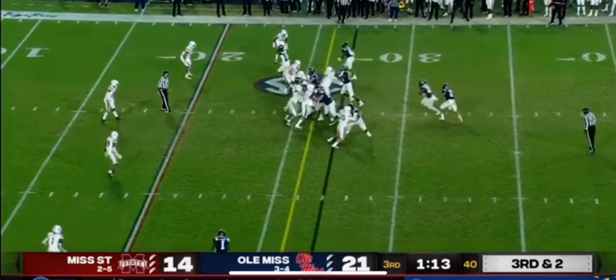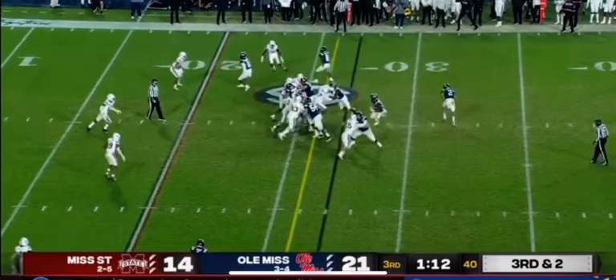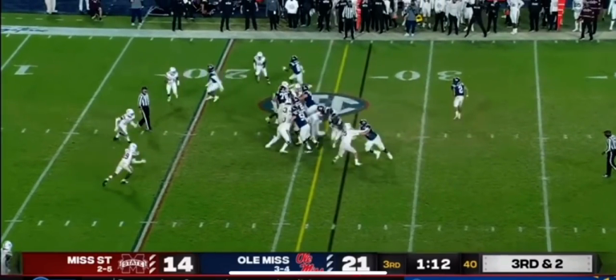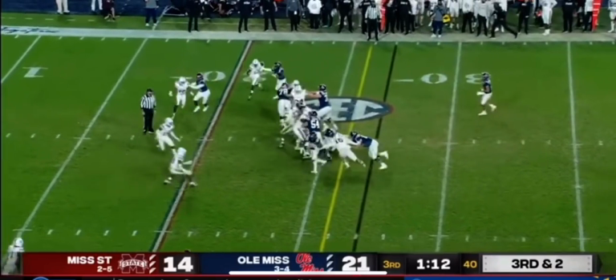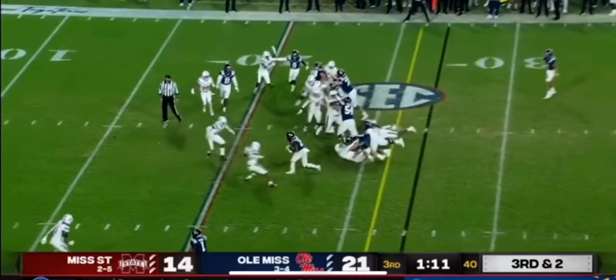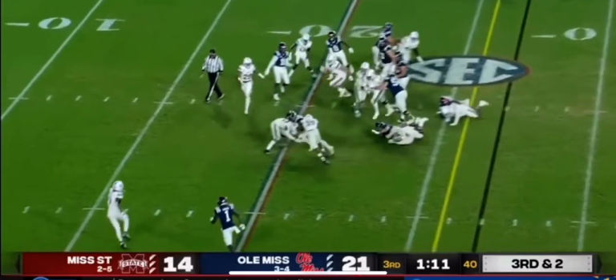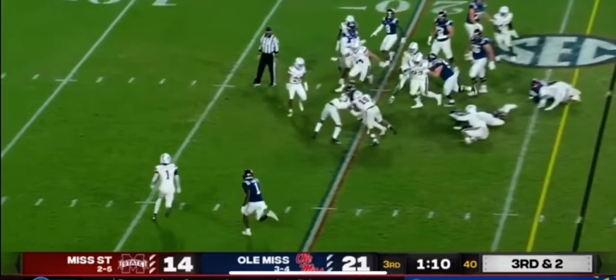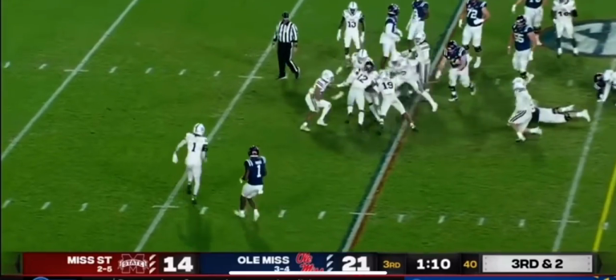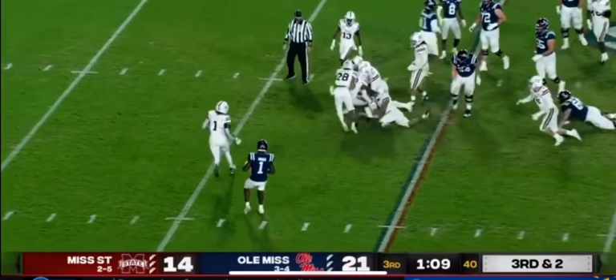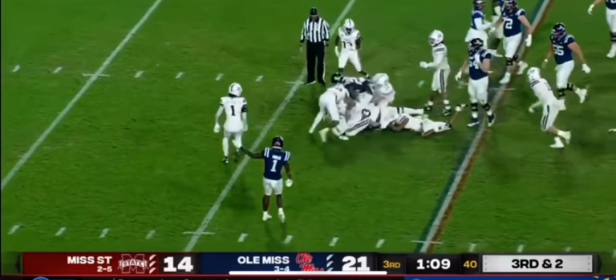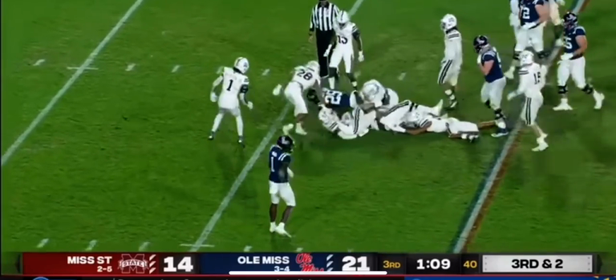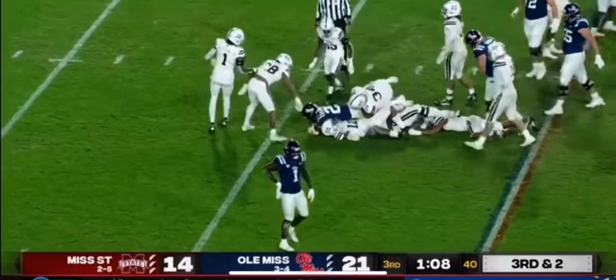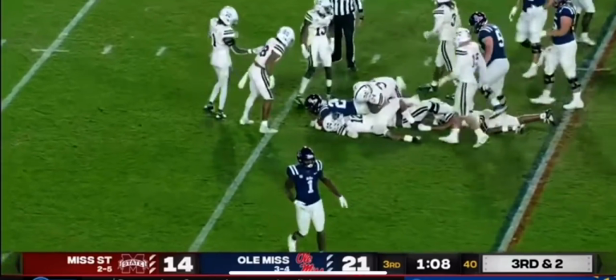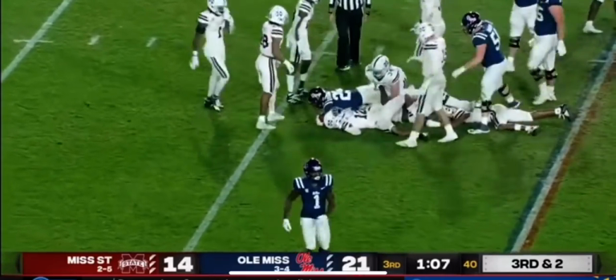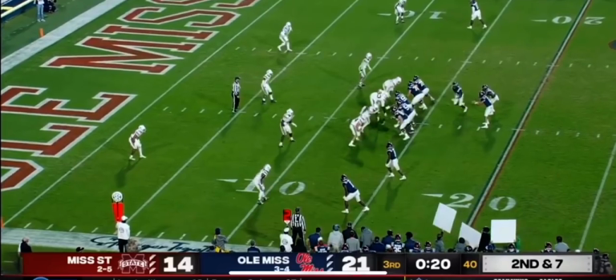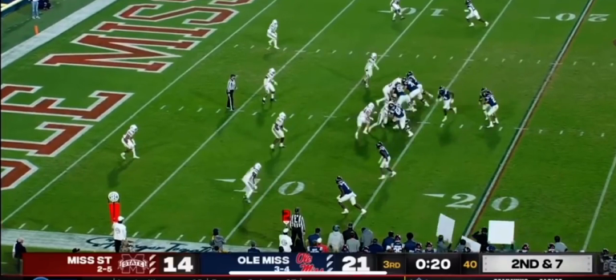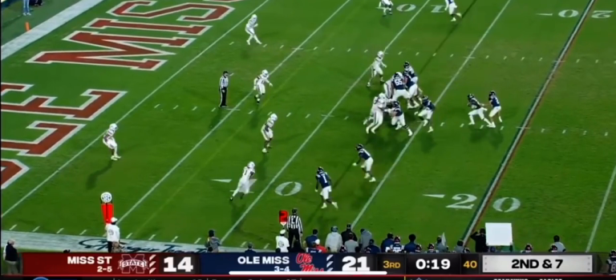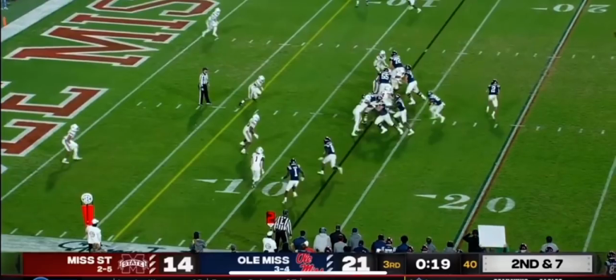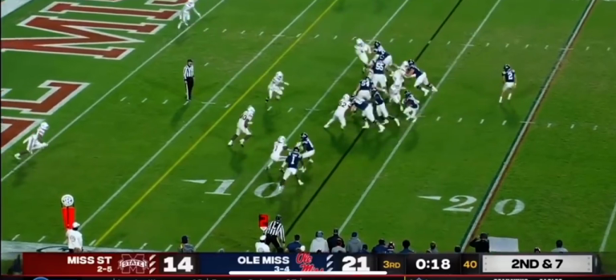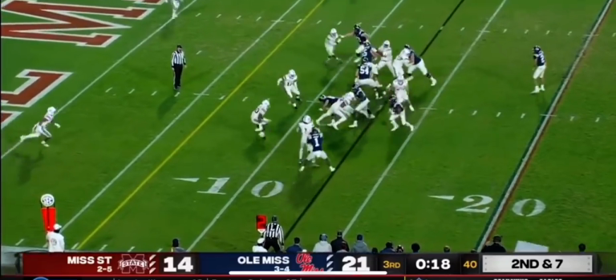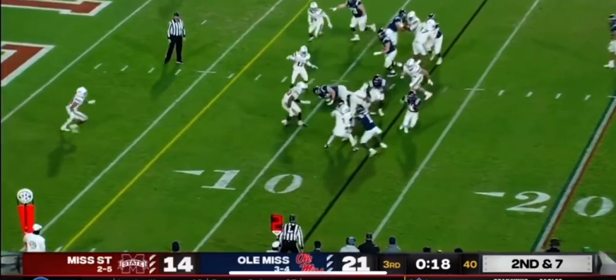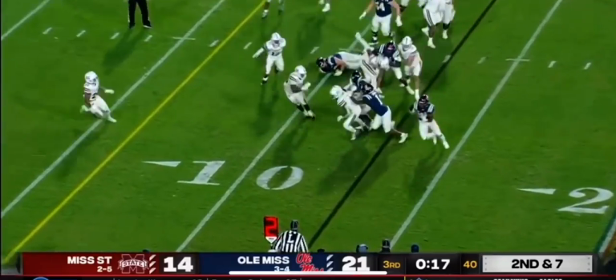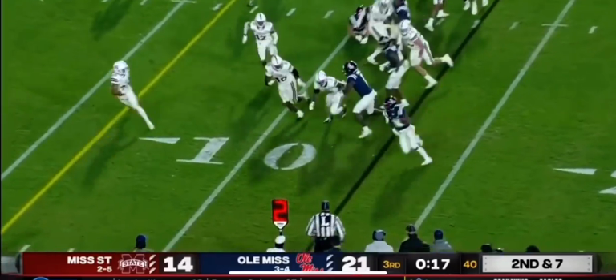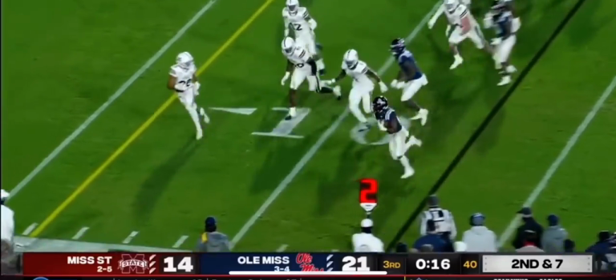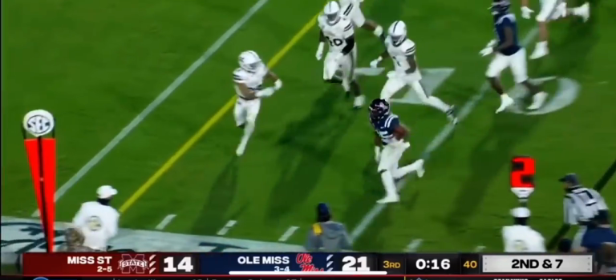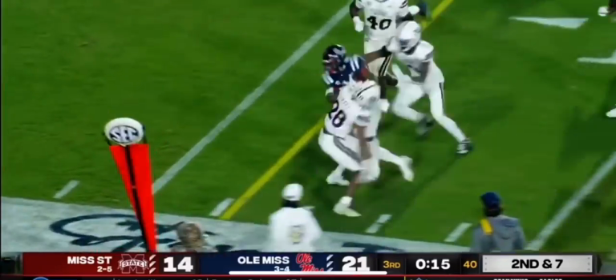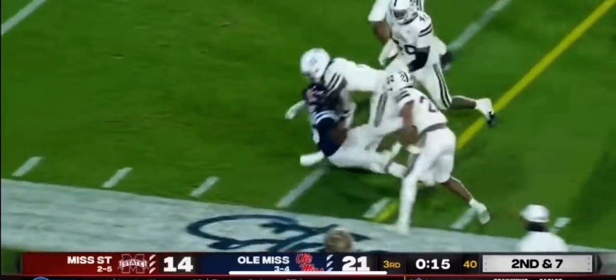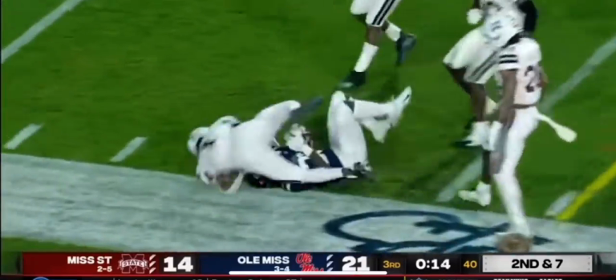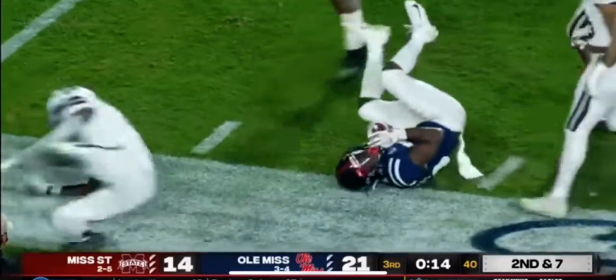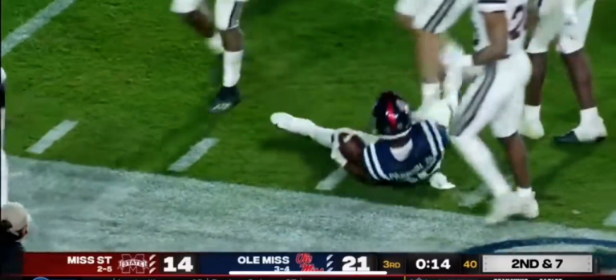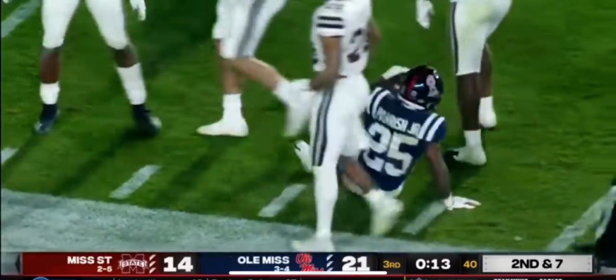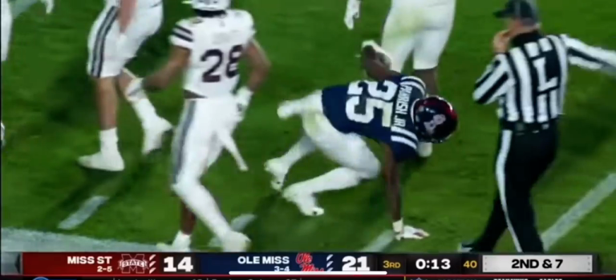Third and short, and a first down run for the Rebels. Mississippi State mixing things up on the back end of the second half. Here's Parrish to the outside, and he's able to pick up a first down for Ole Miss — it'll be first and goal.